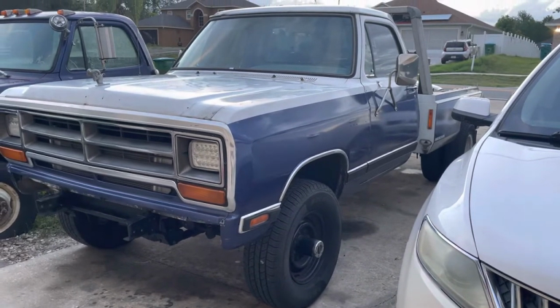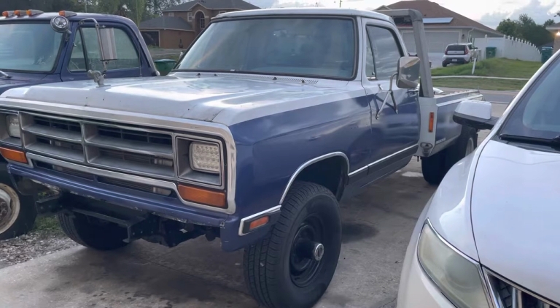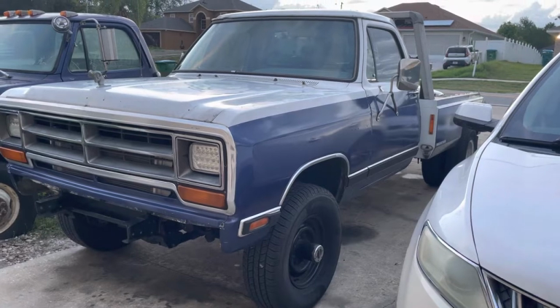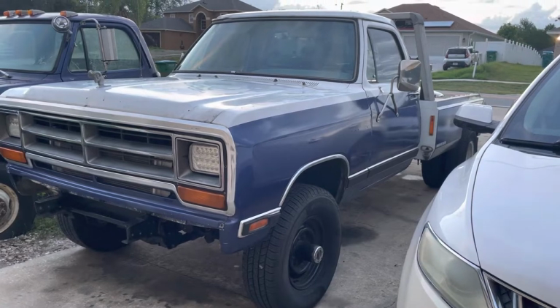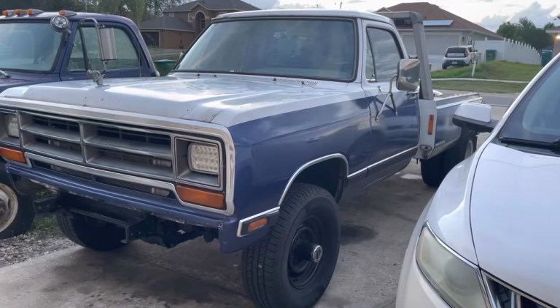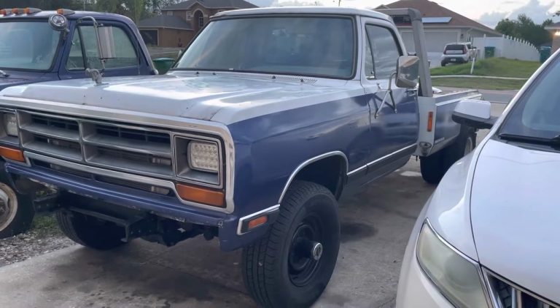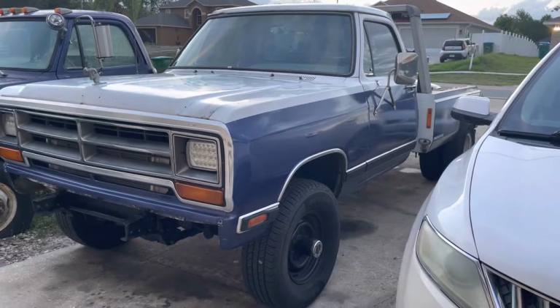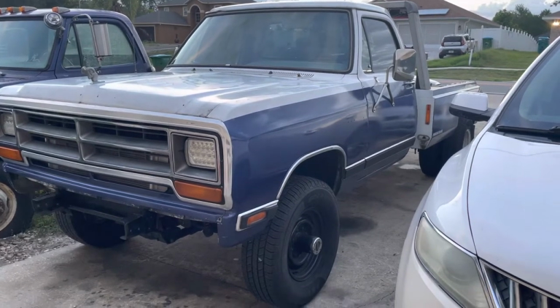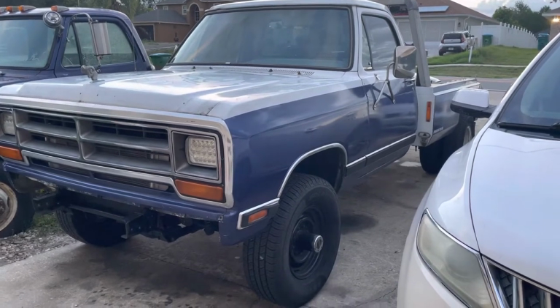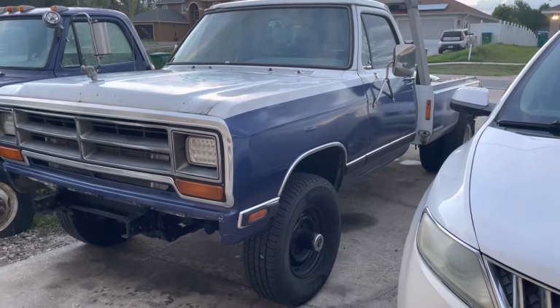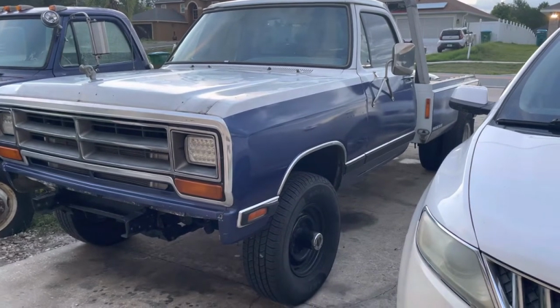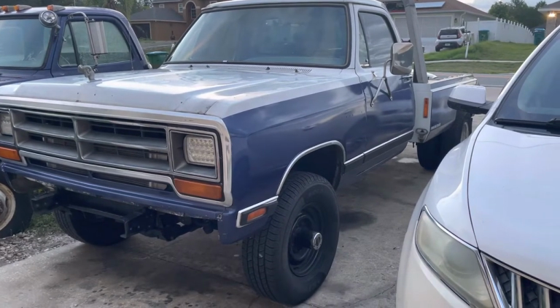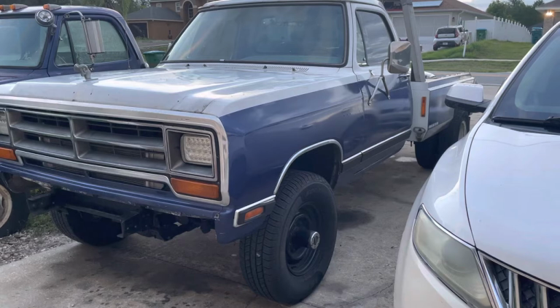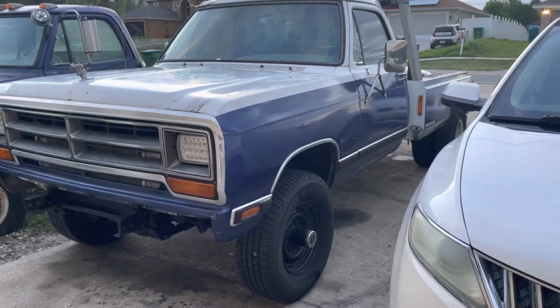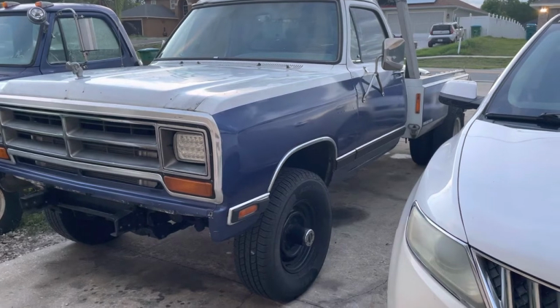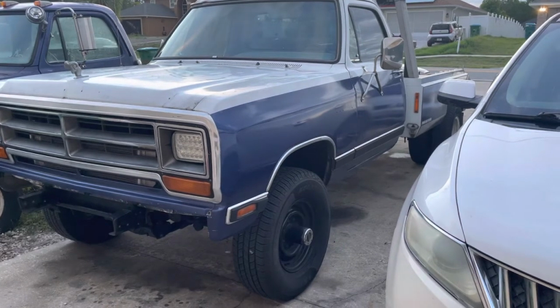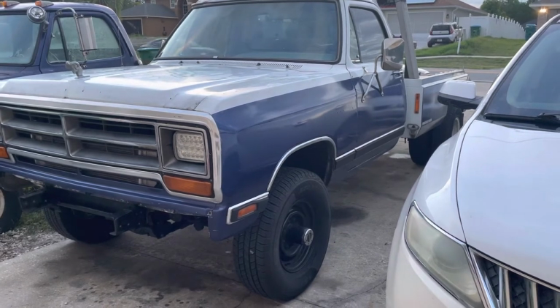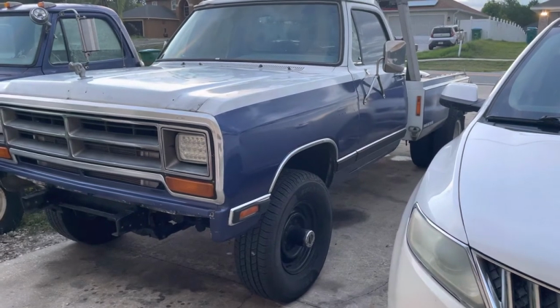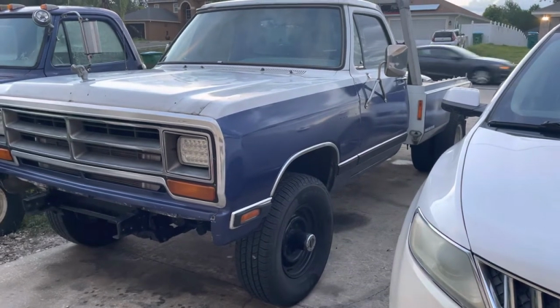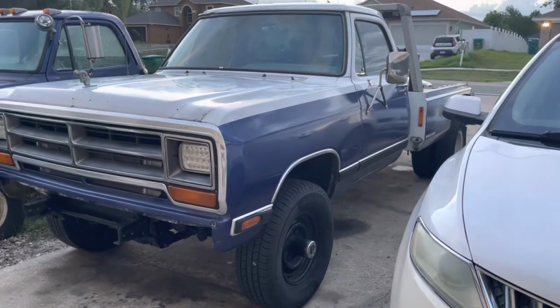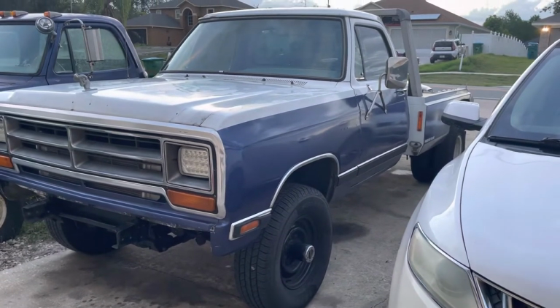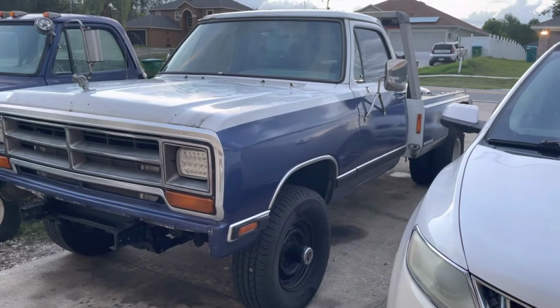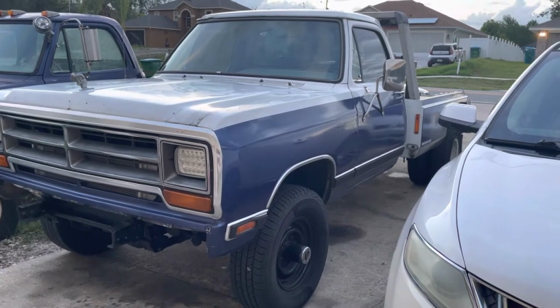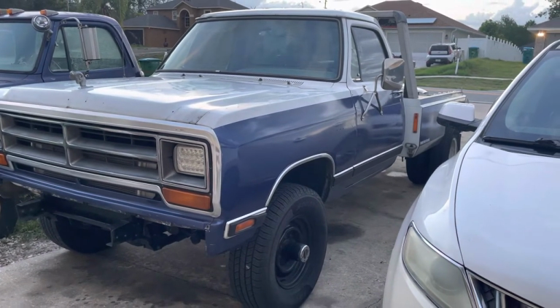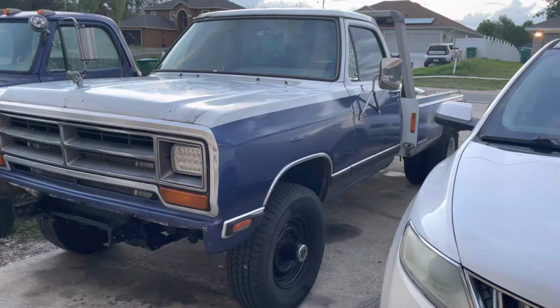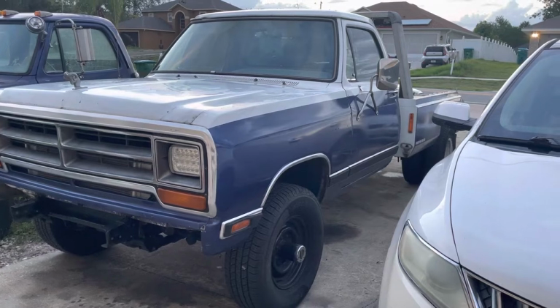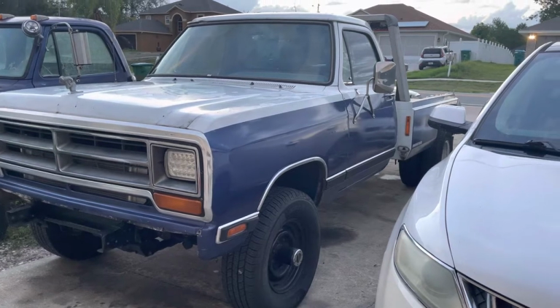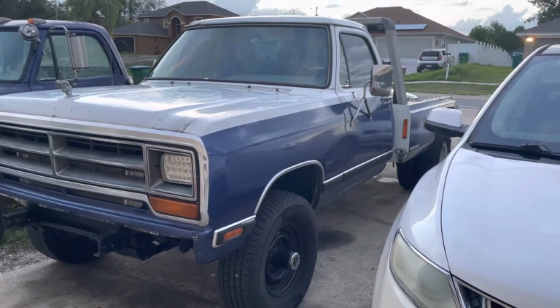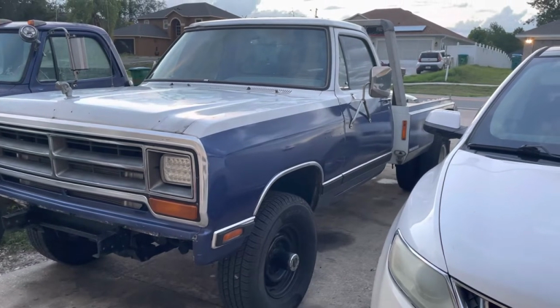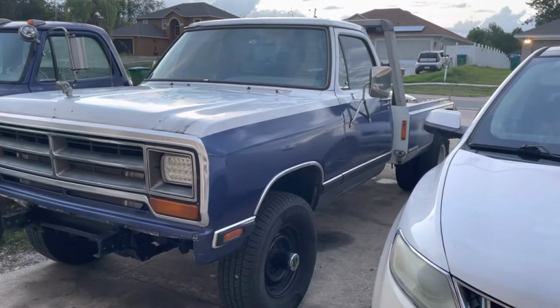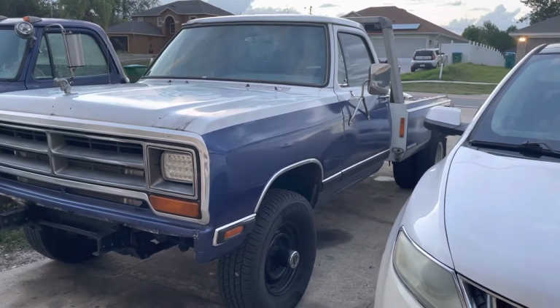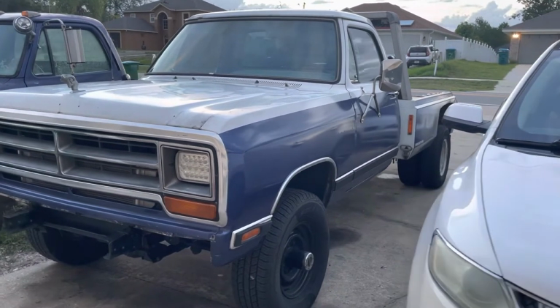From the way it drives — from two-wheel drive to four-wheel drive — these four-wheel drive trucks drive way better. Handles better, especially with a load. Feels way more comfortable. Stops better. The brakes are bigger. The weight in the front is awesome. It needs it.